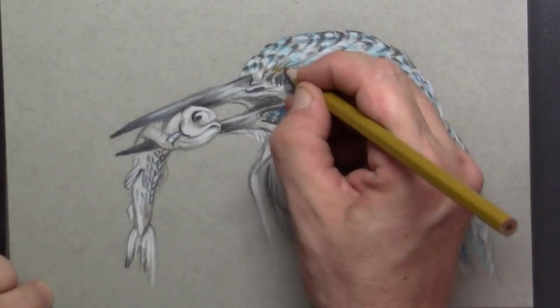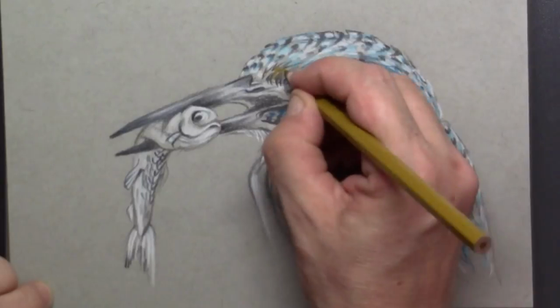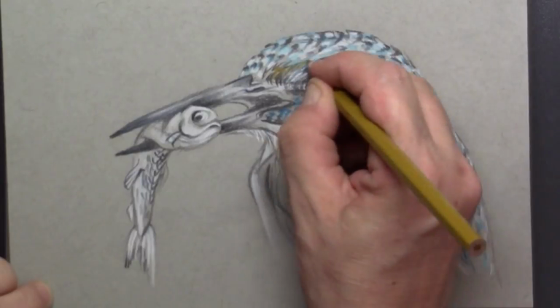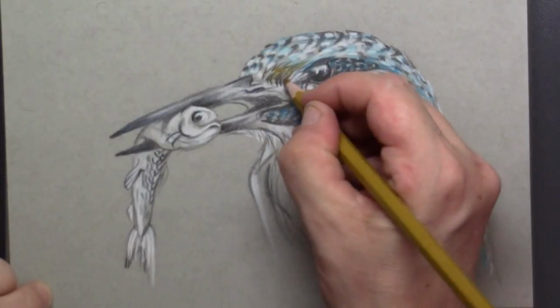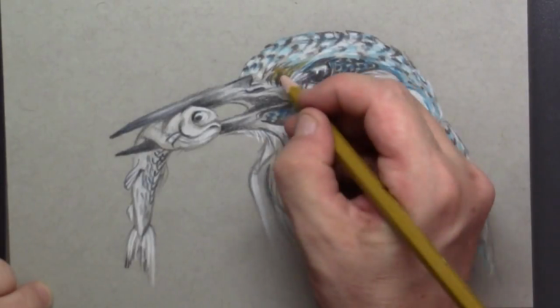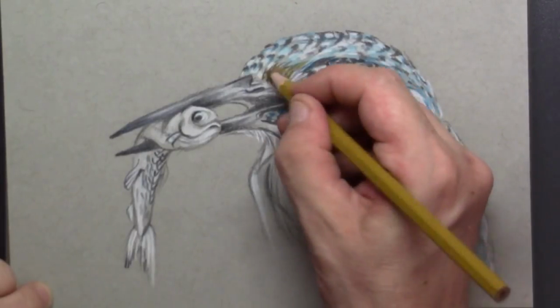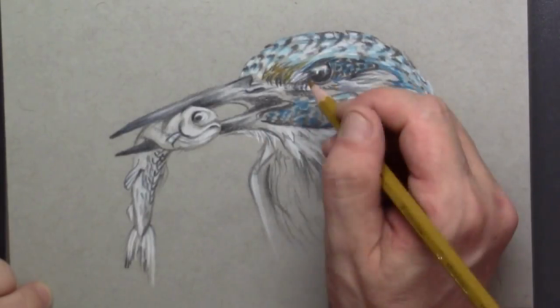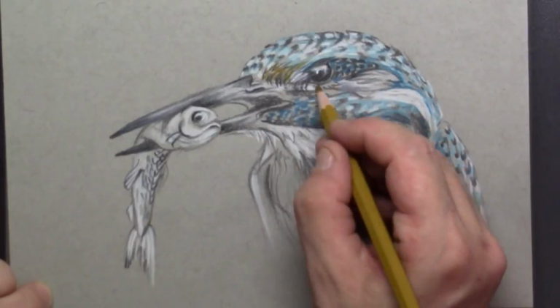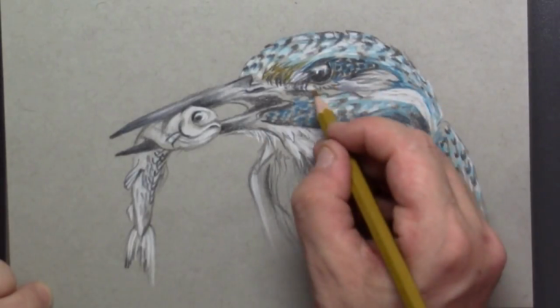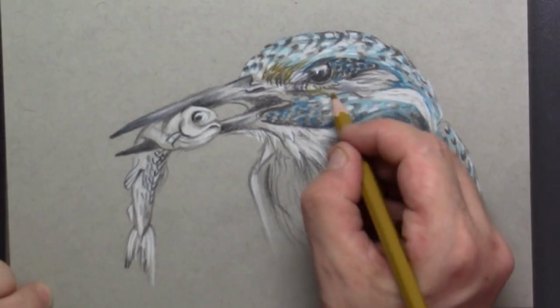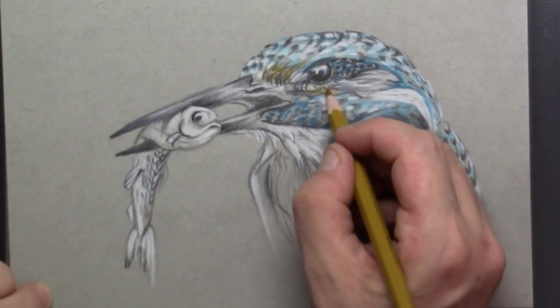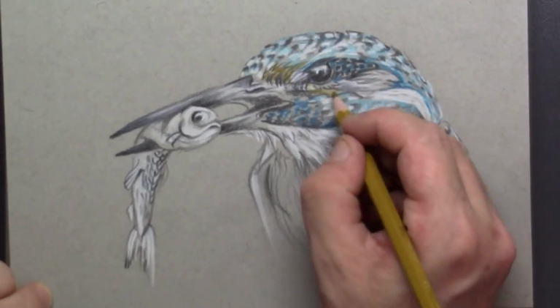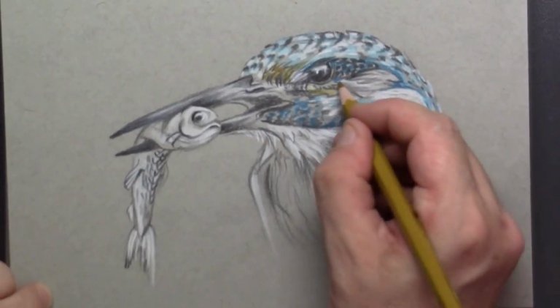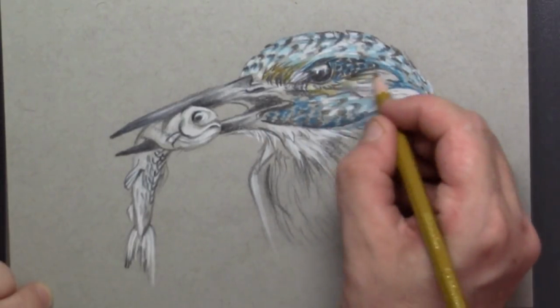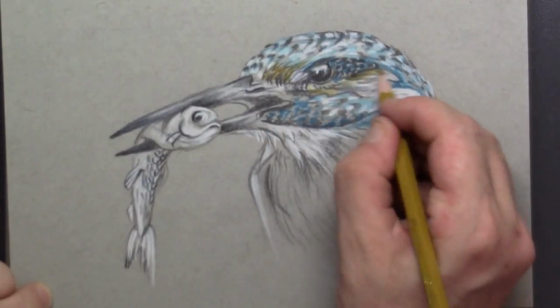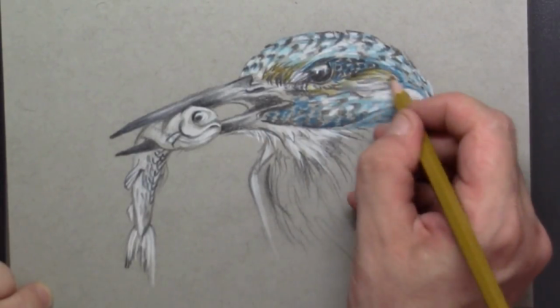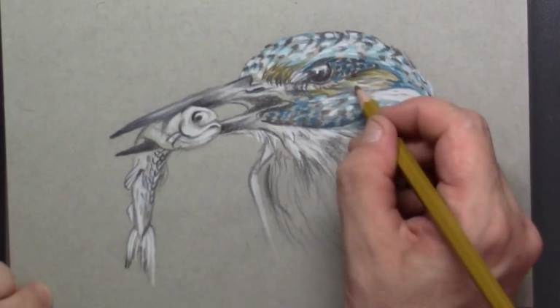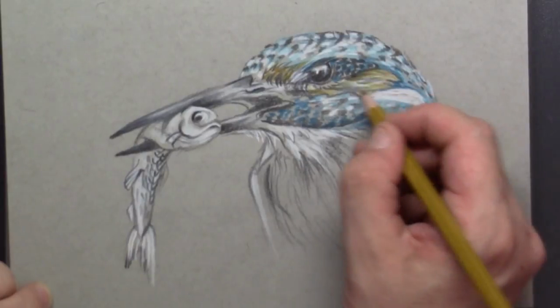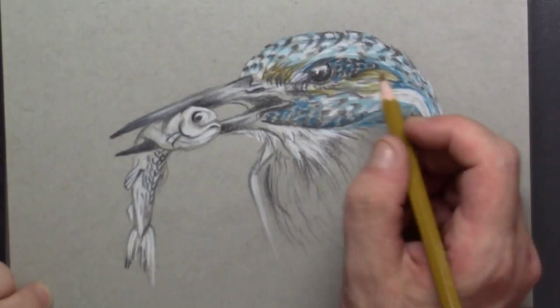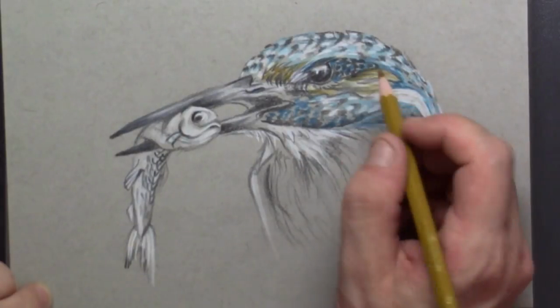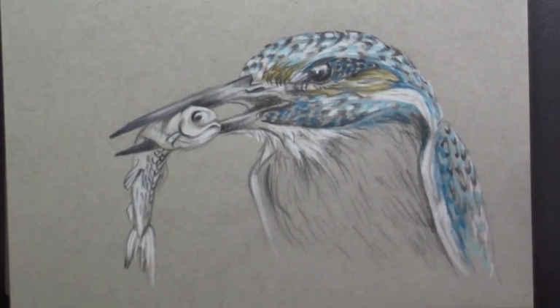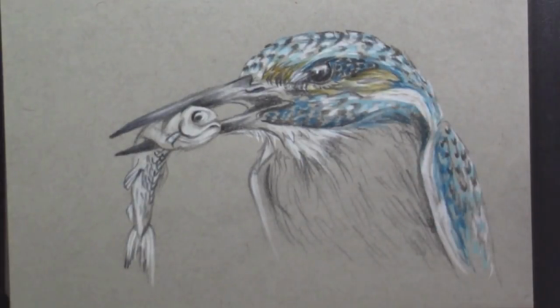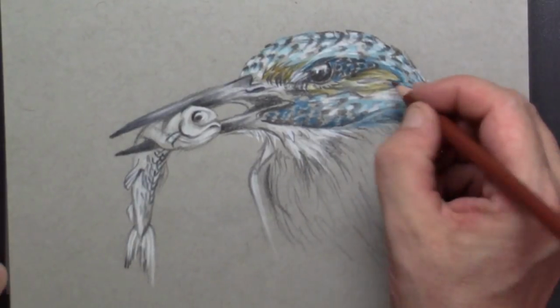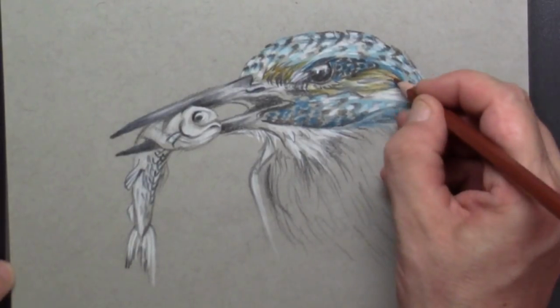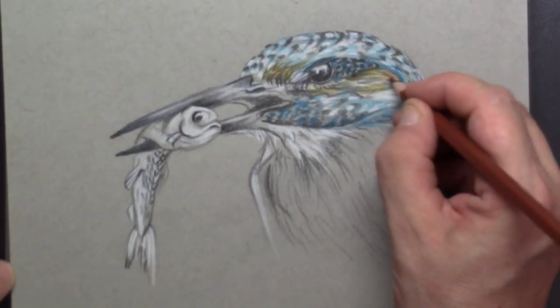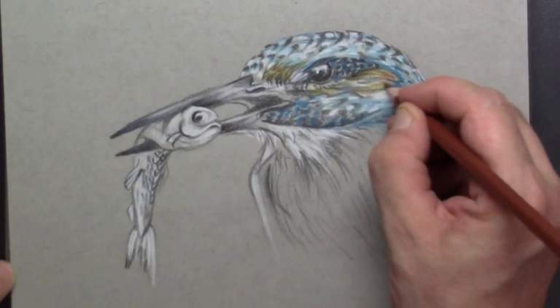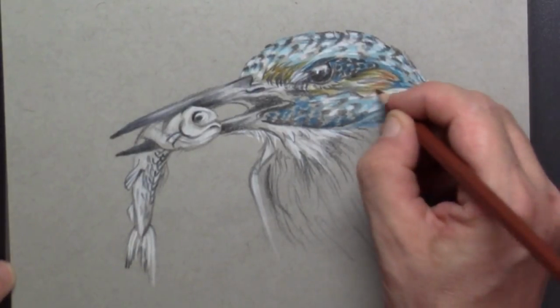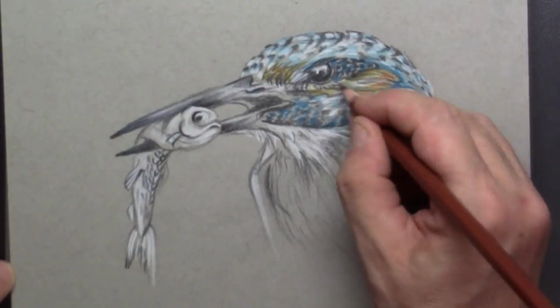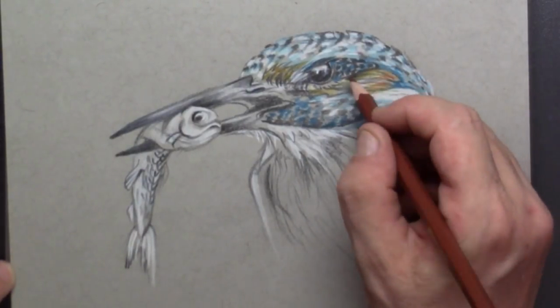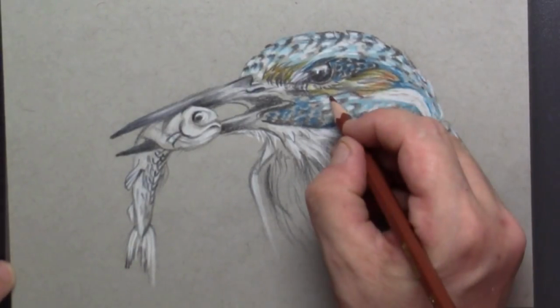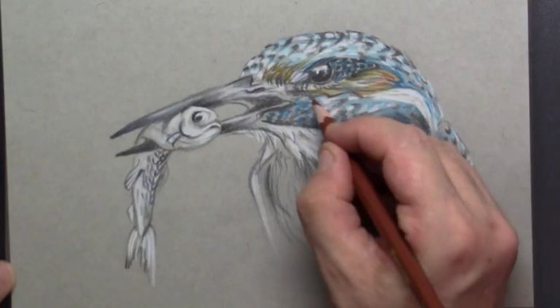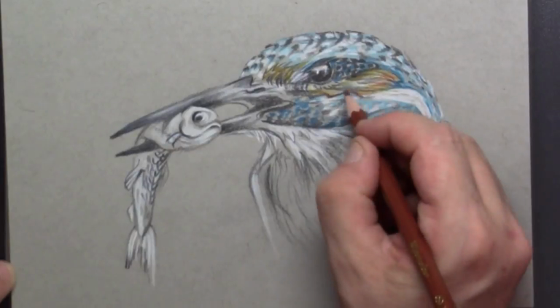What is also in our kingfisher is a yellow ochre, and I combine this with a middle brown.